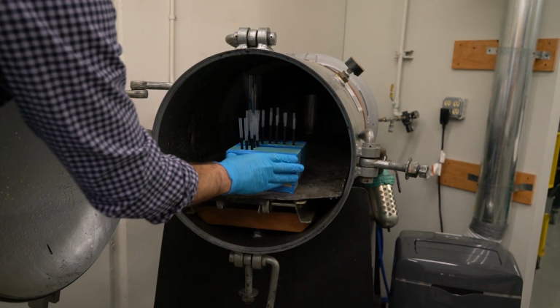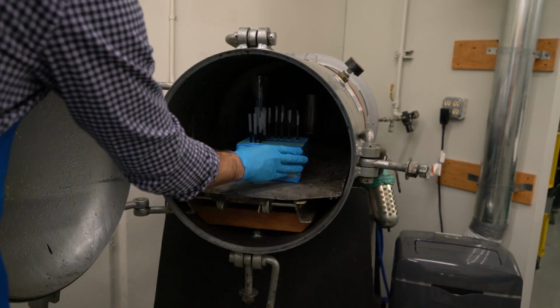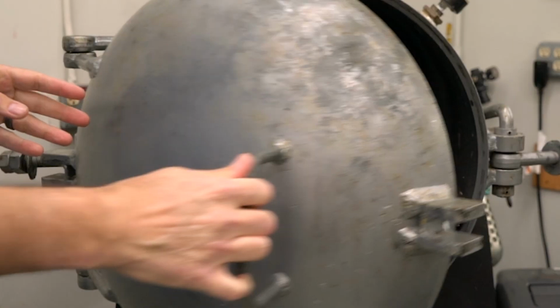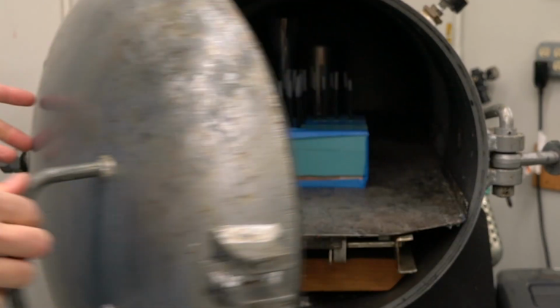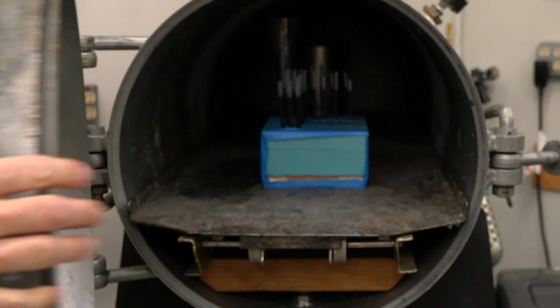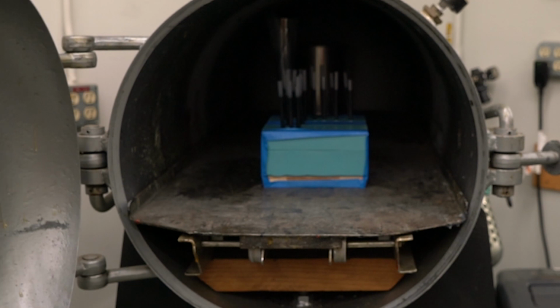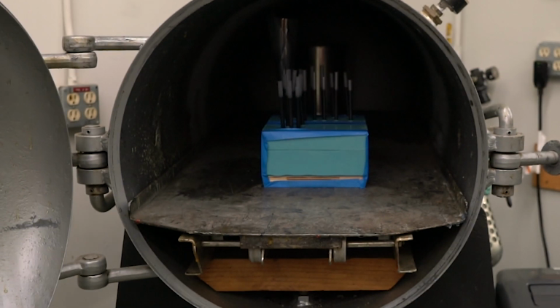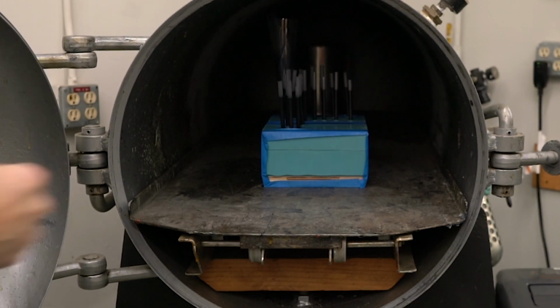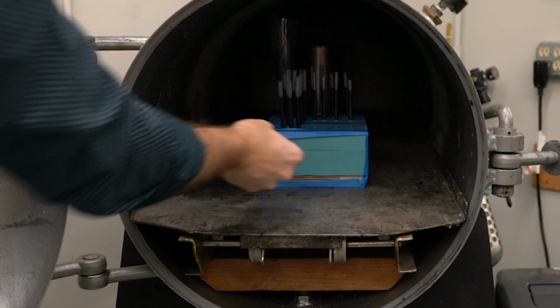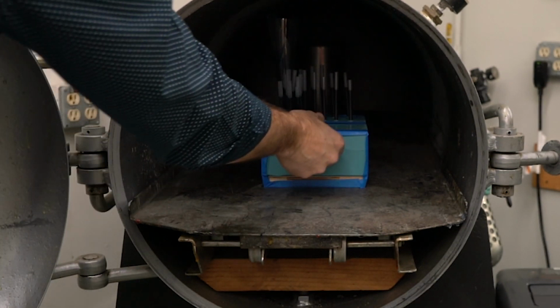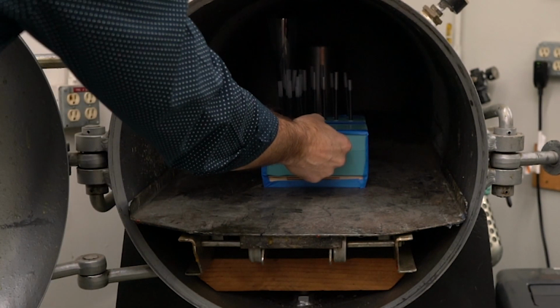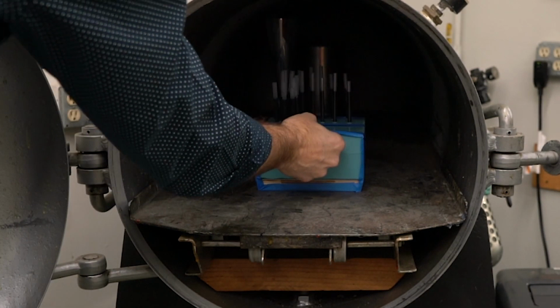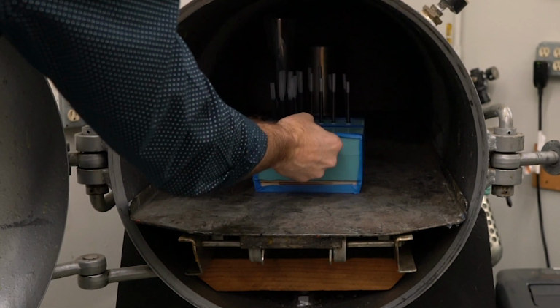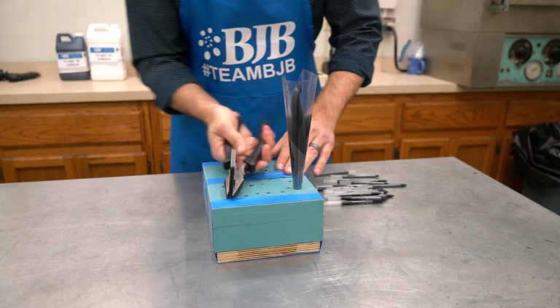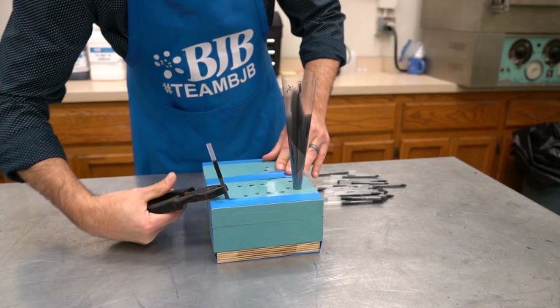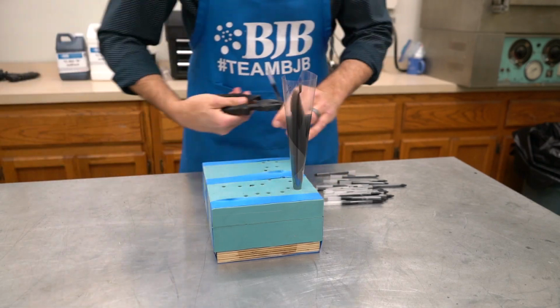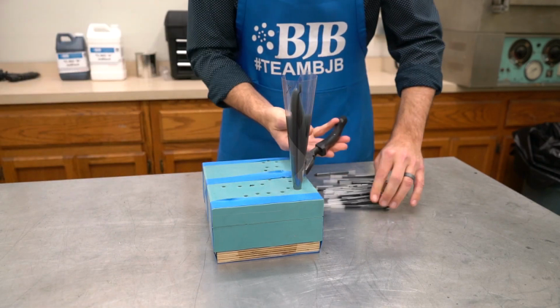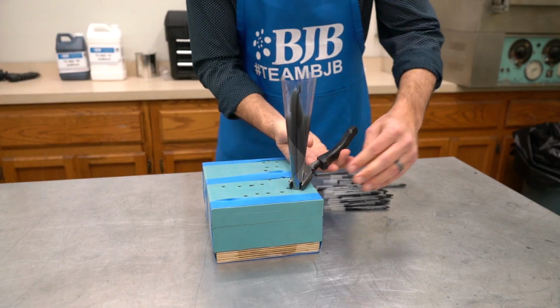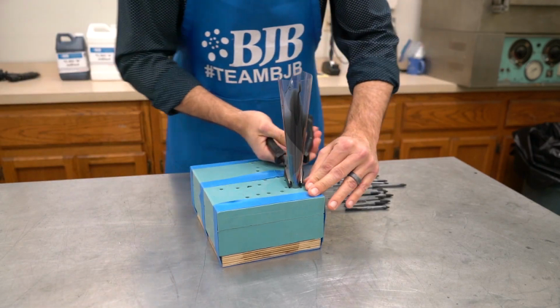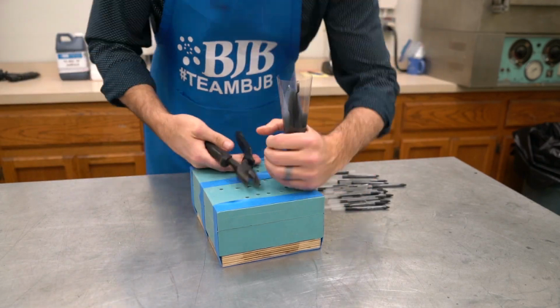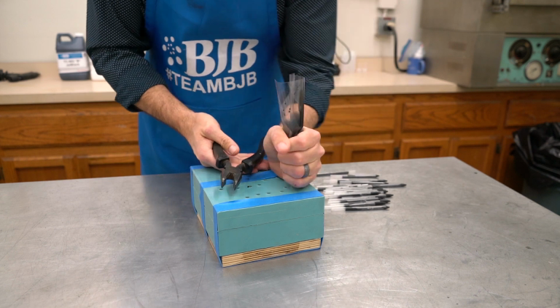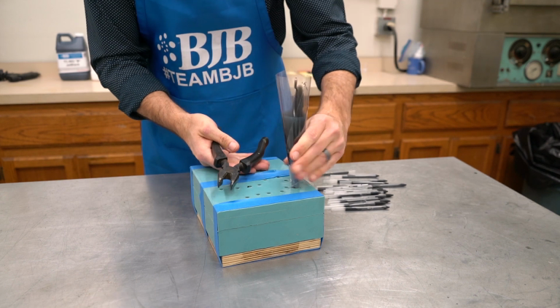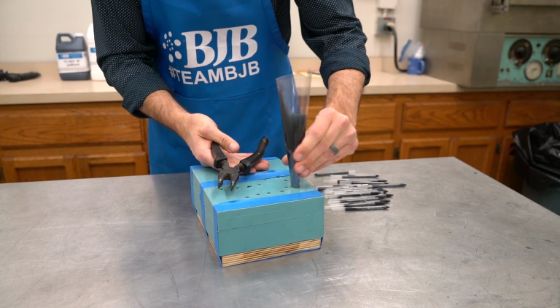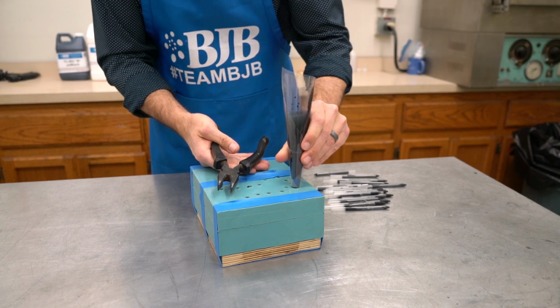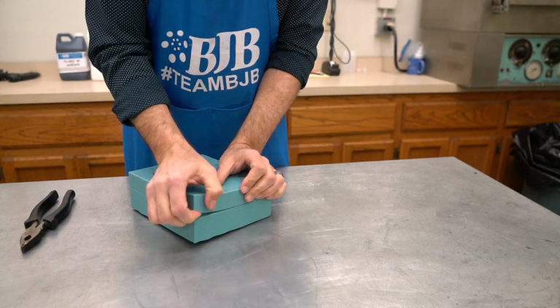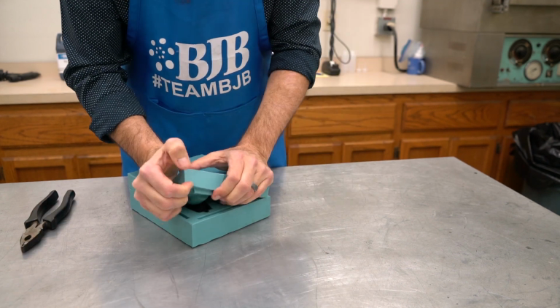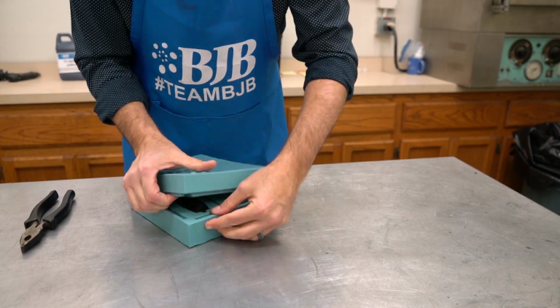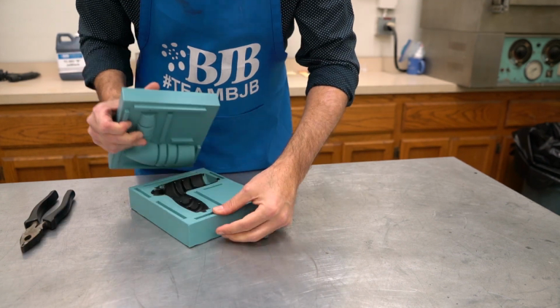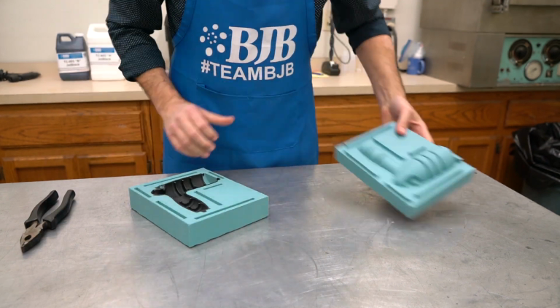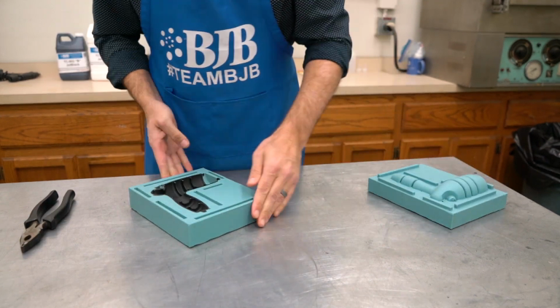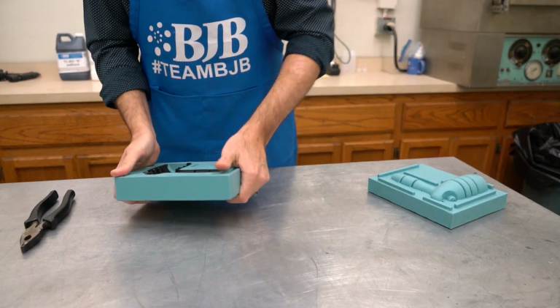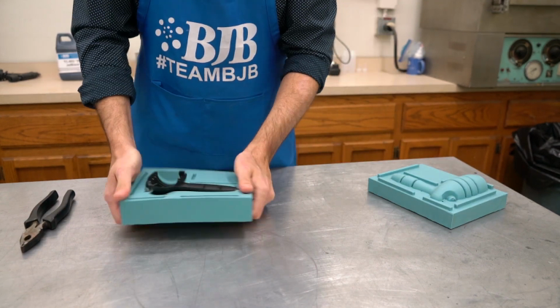You can produce extremely high quality parts for prototyping and production applications. With a quick demold time in thin sections, this means more parts in less time.